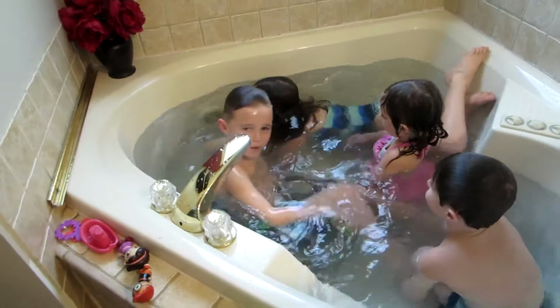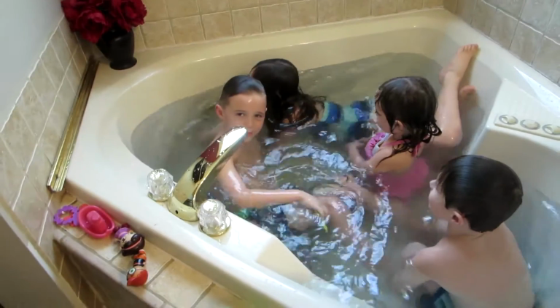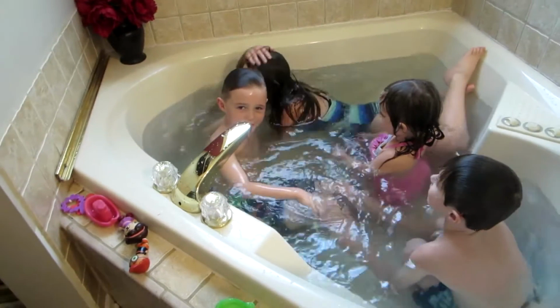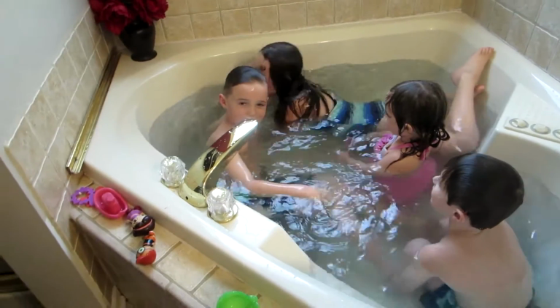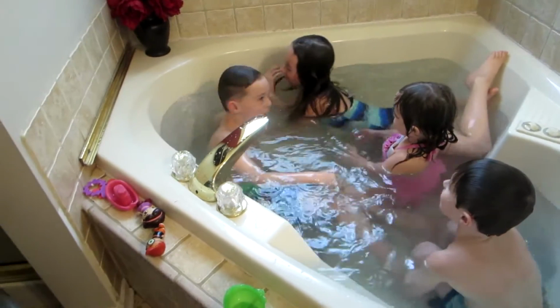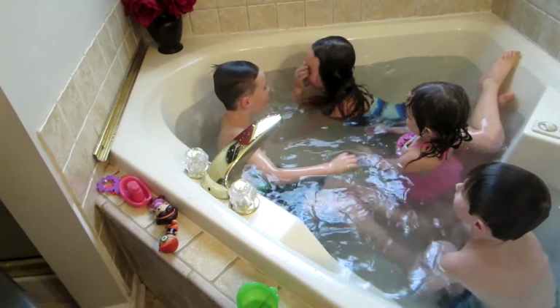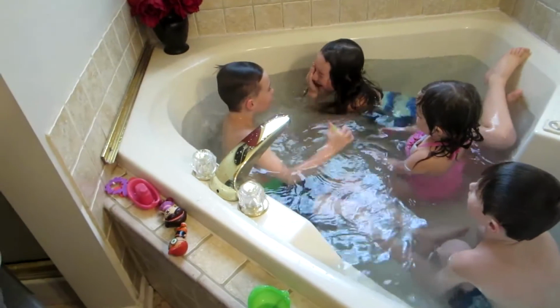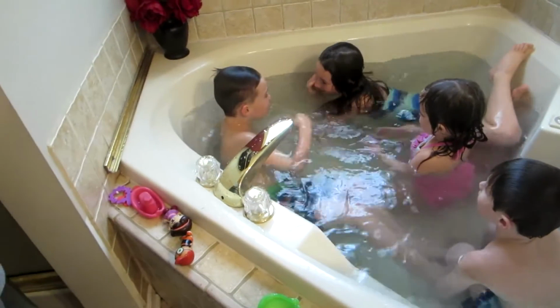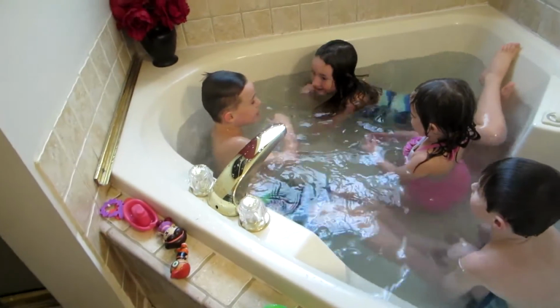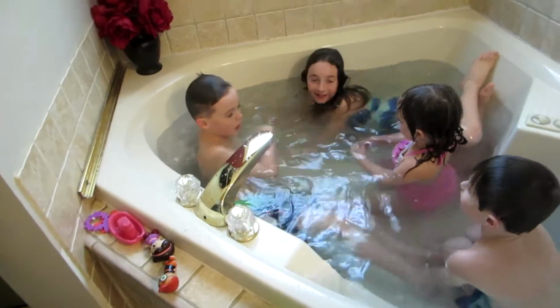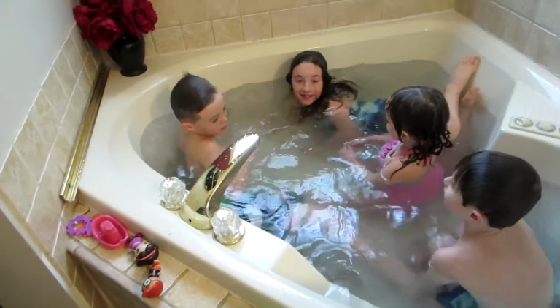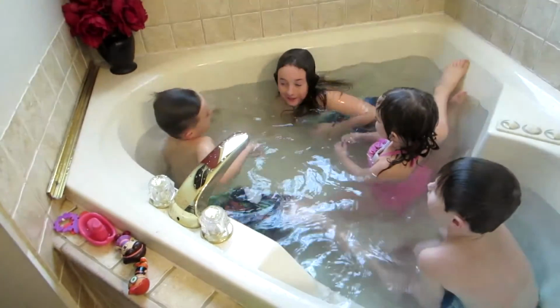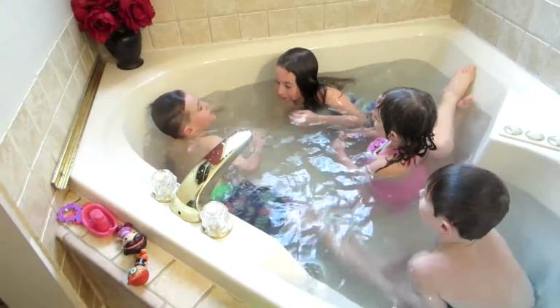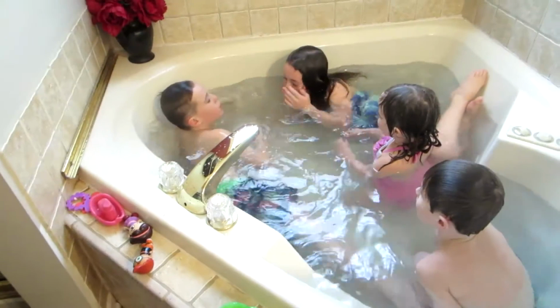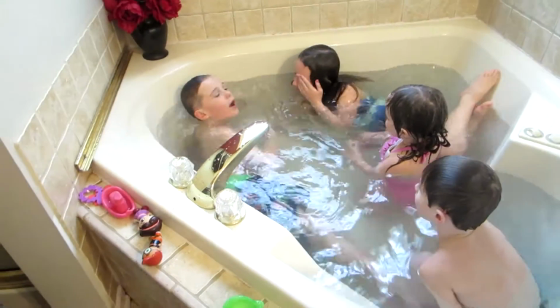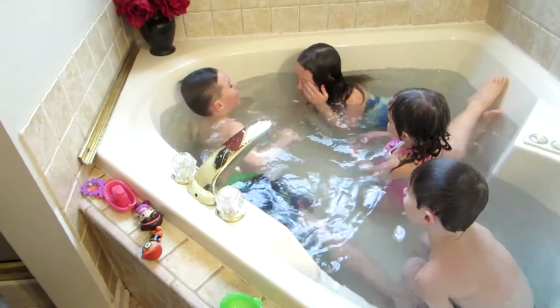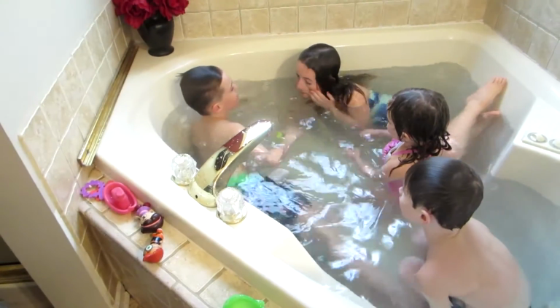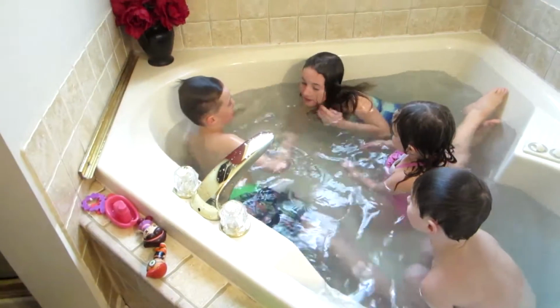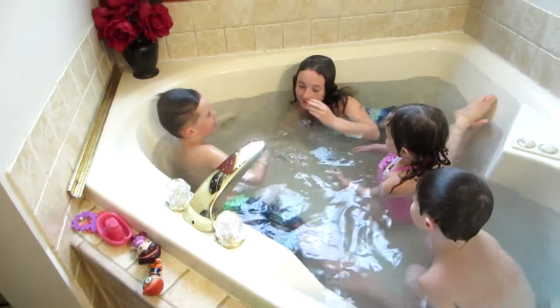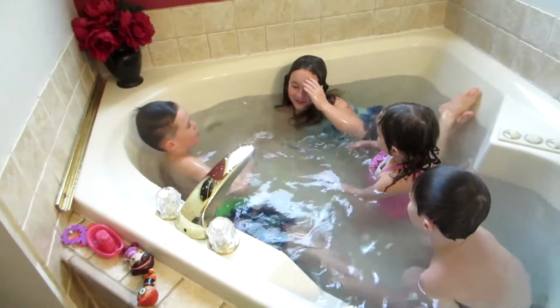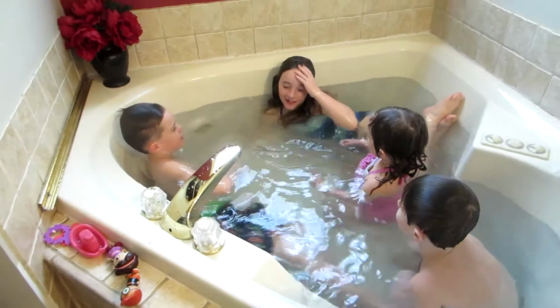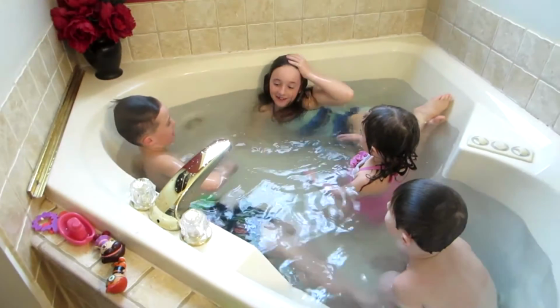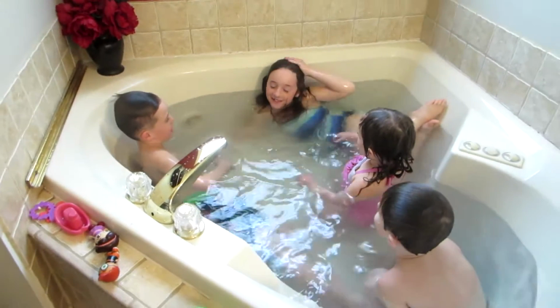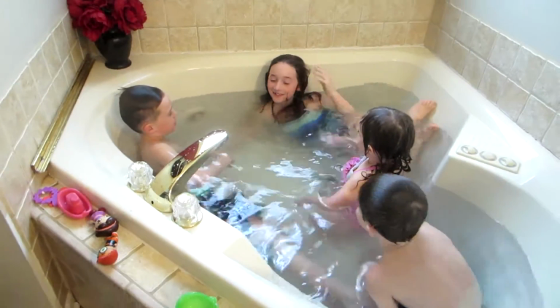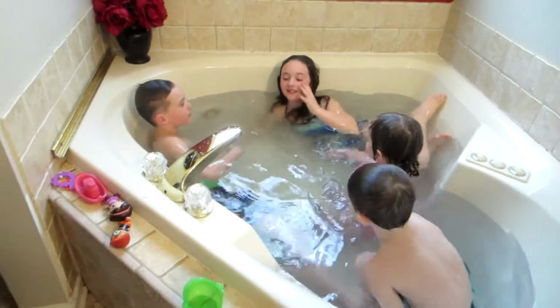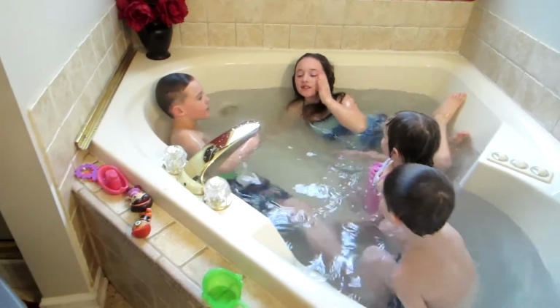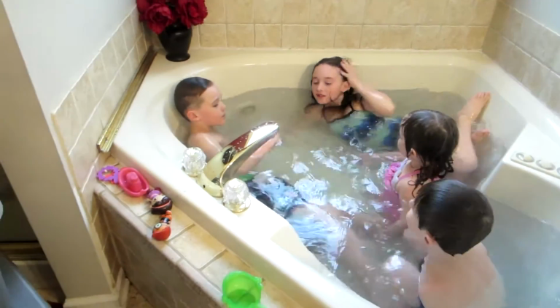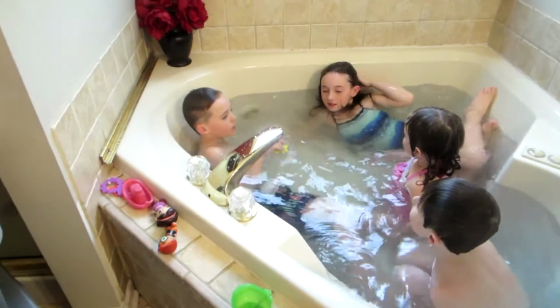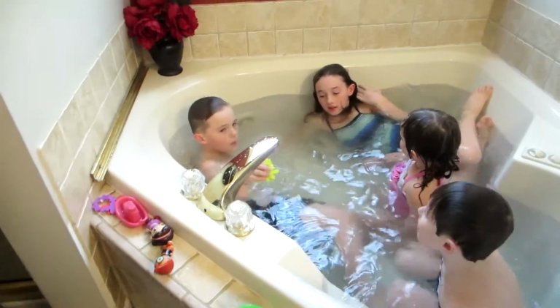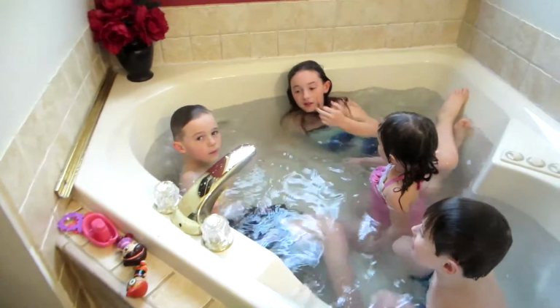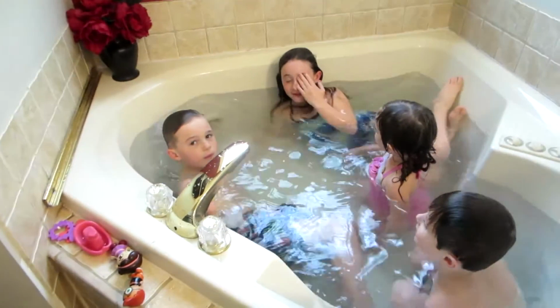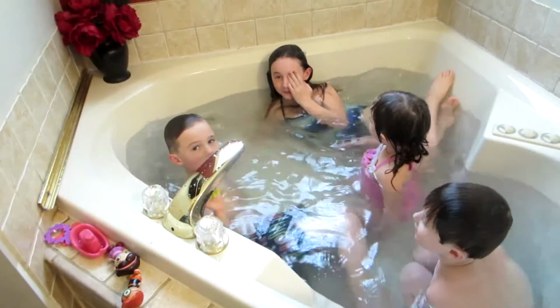That didn't count! Why? Because I was in a tight corner and banged my head. Well, you guys did it for maybe like 15 seconds, Ty.